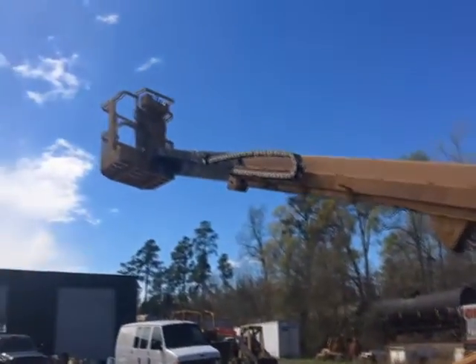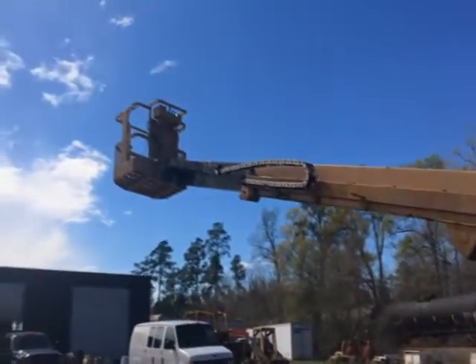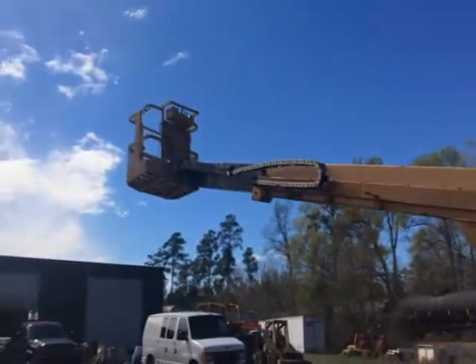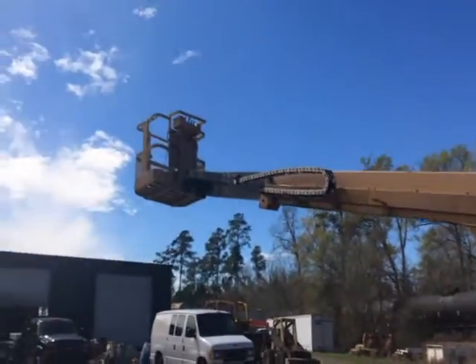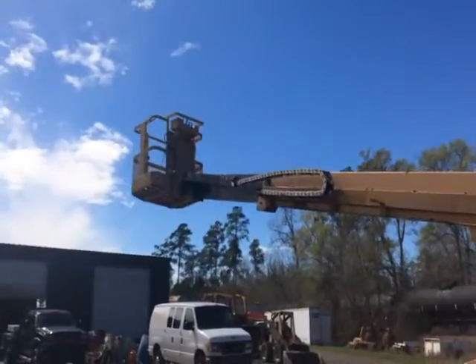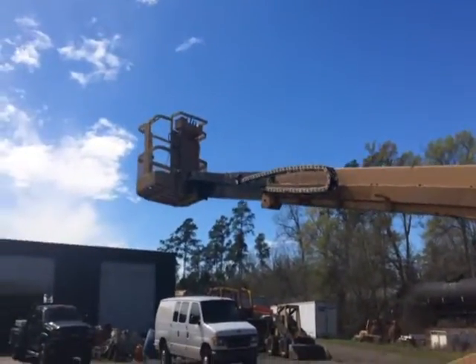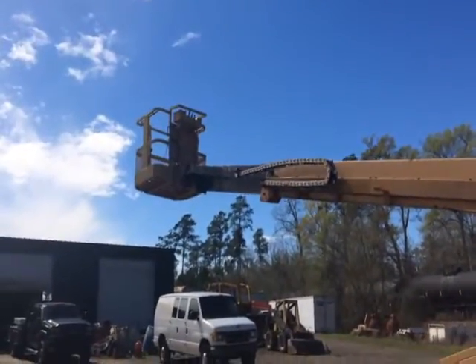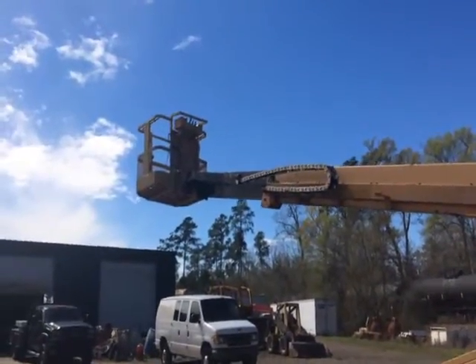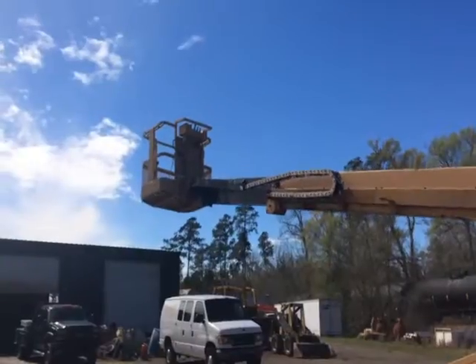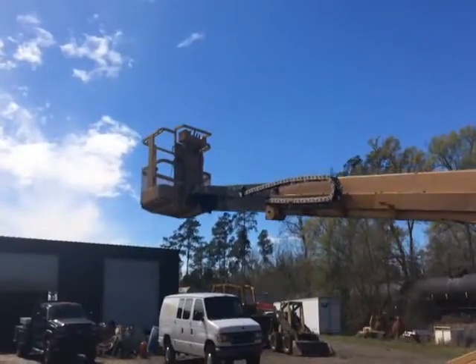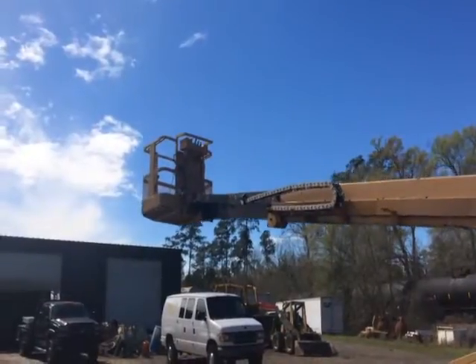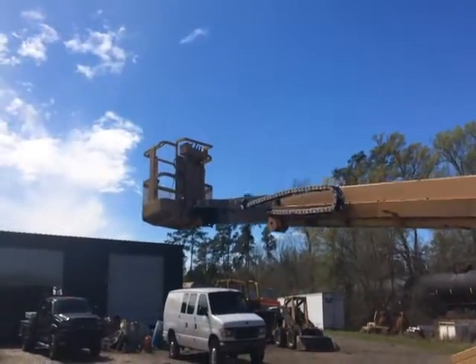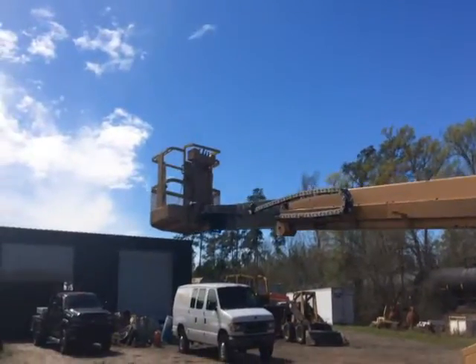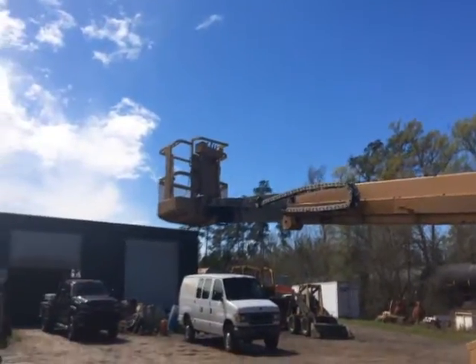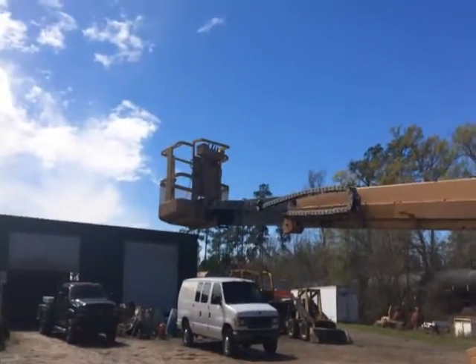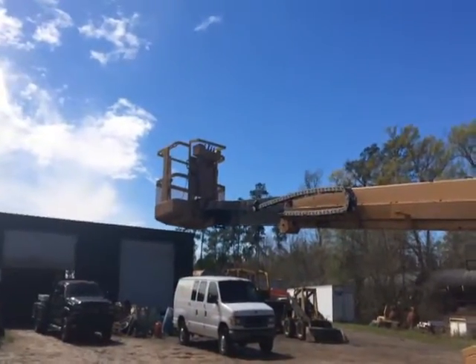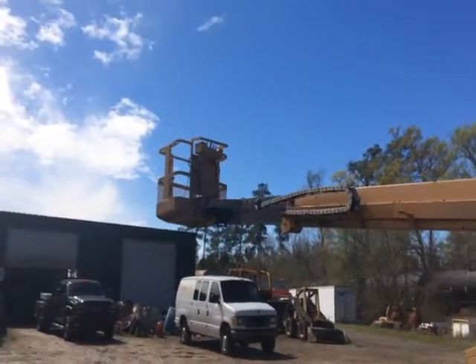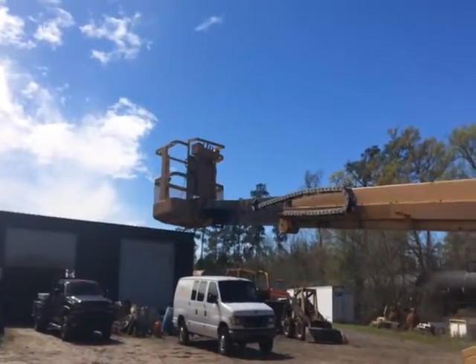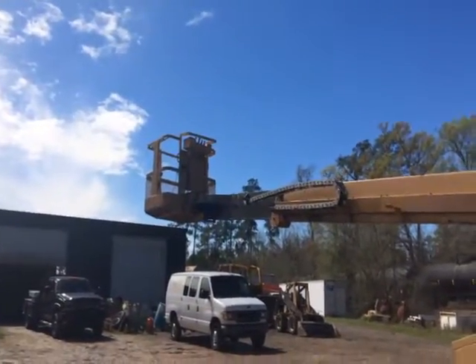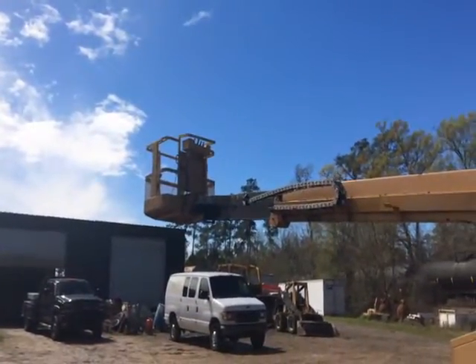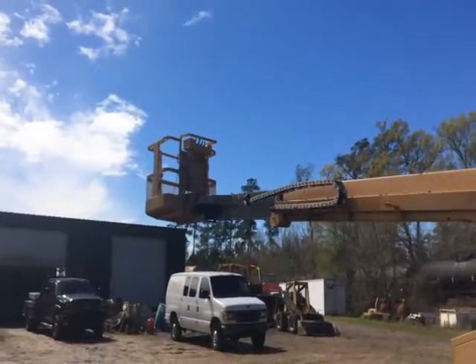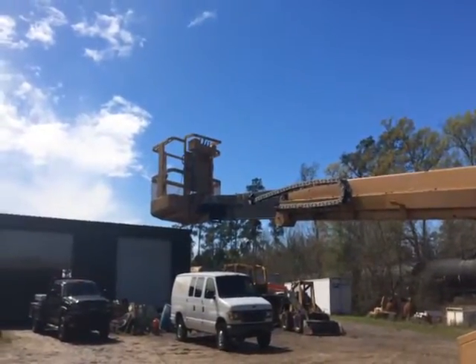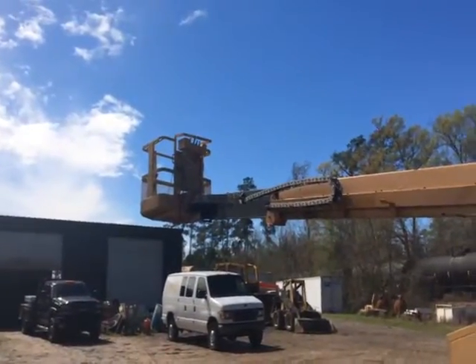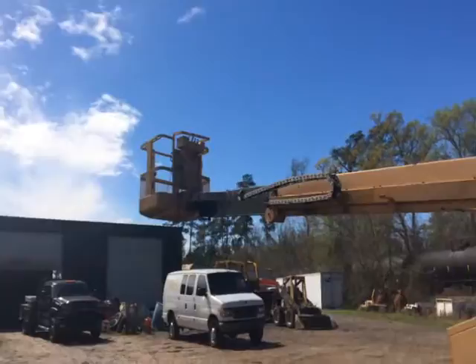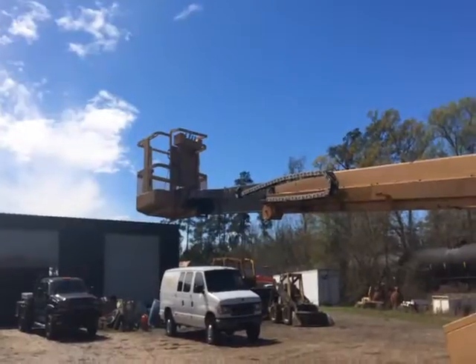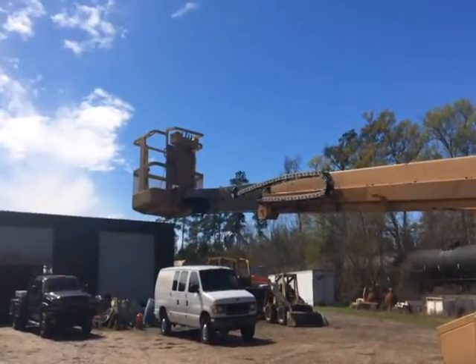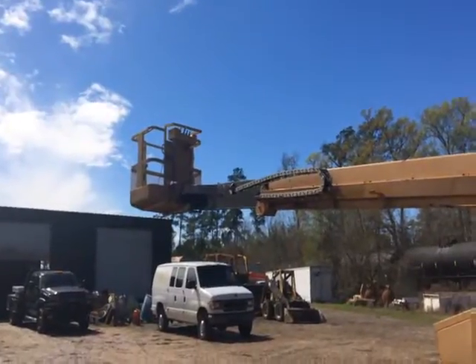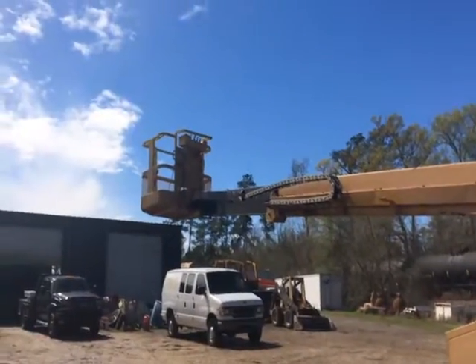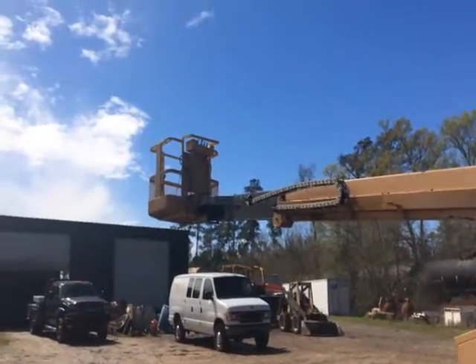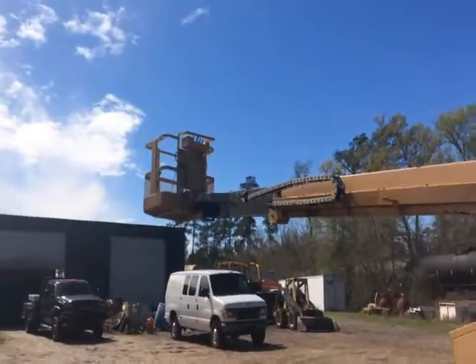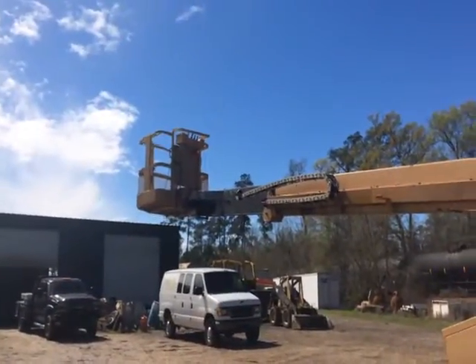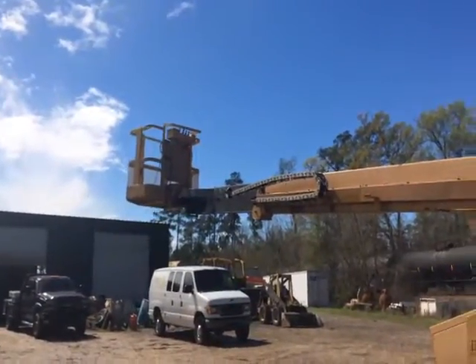It's a Grove unit, MZ48D, in Poland, 48-foot reach. It has a Deutz engine.